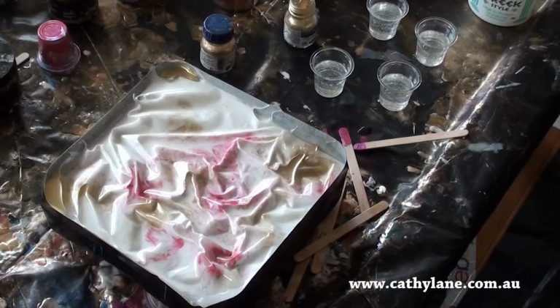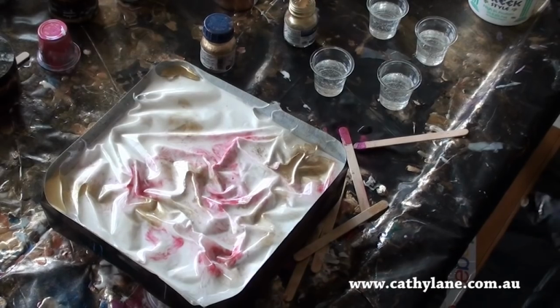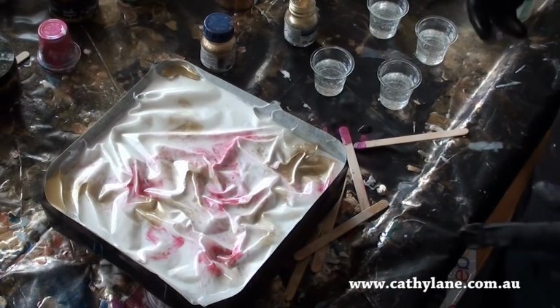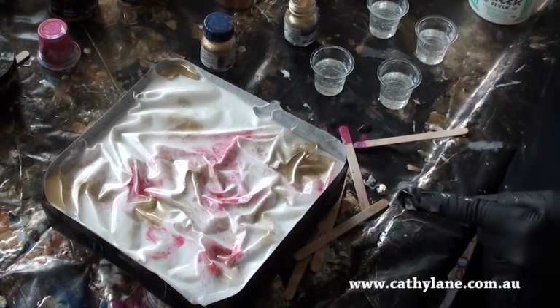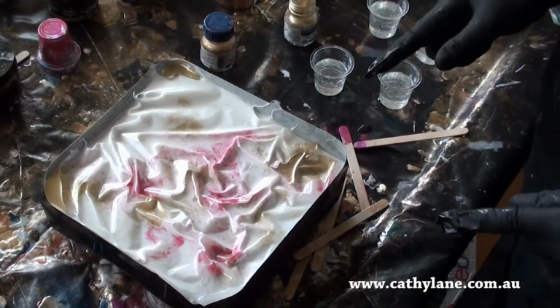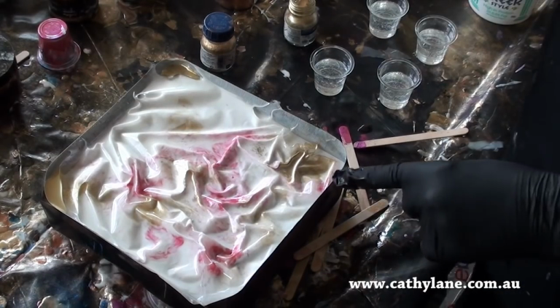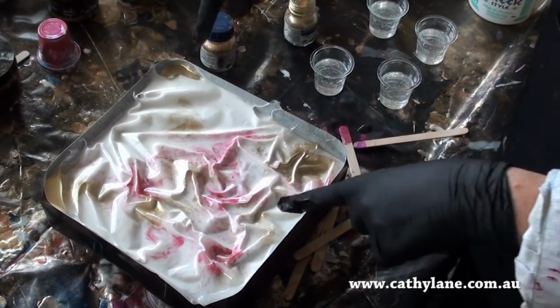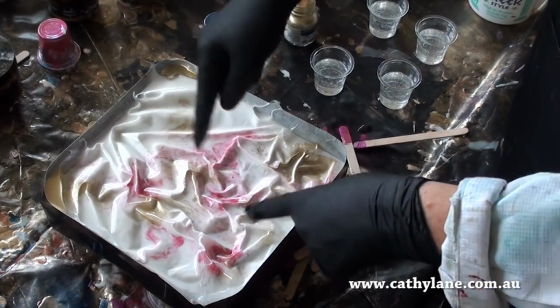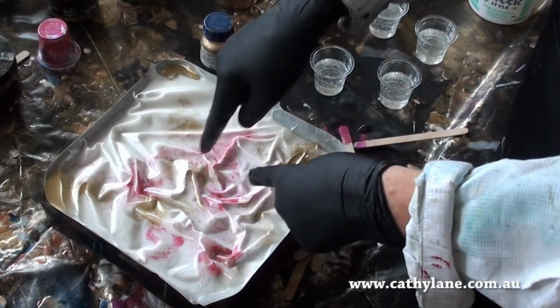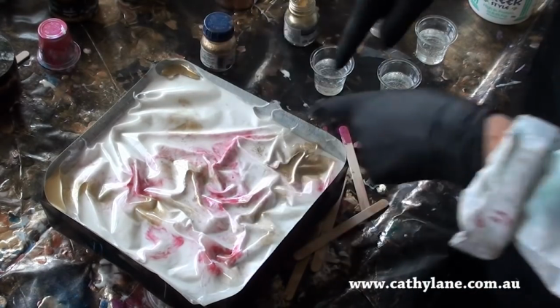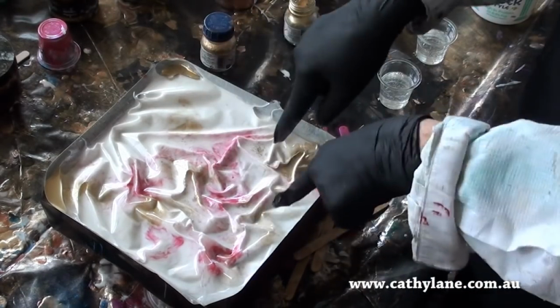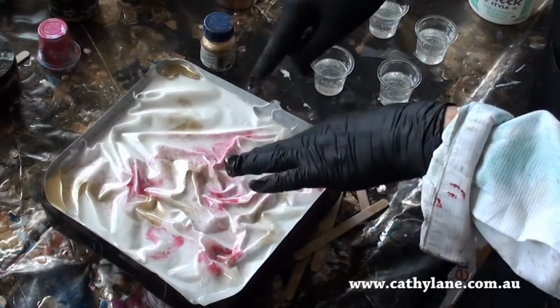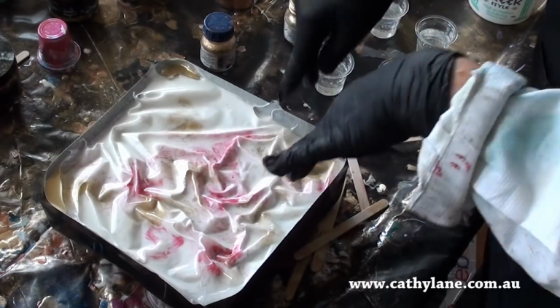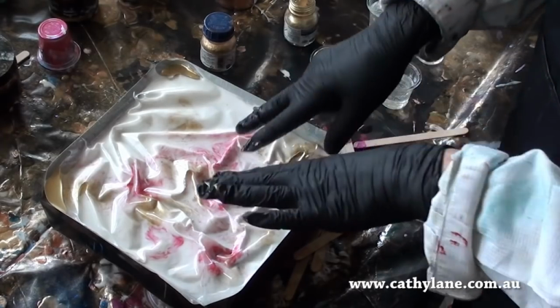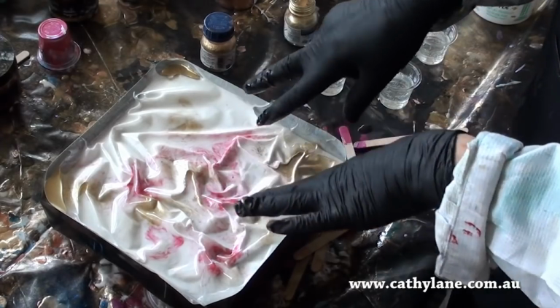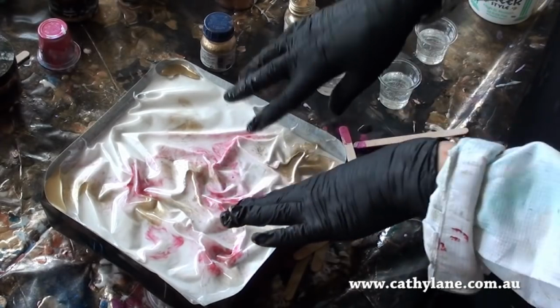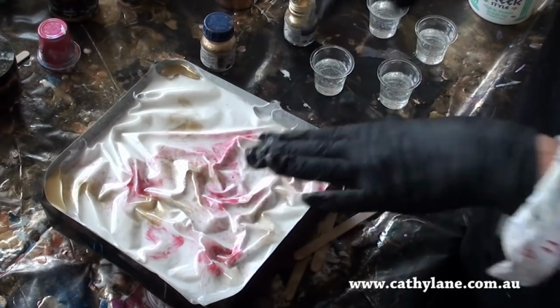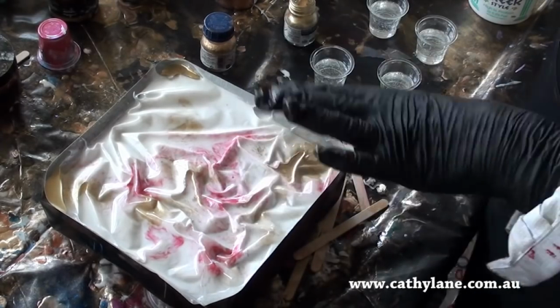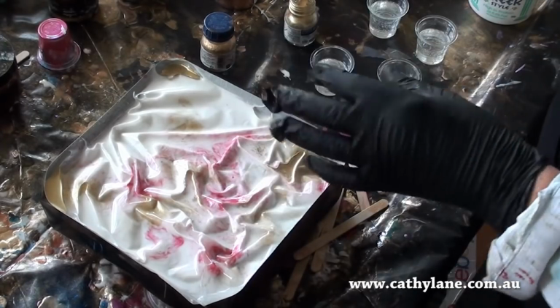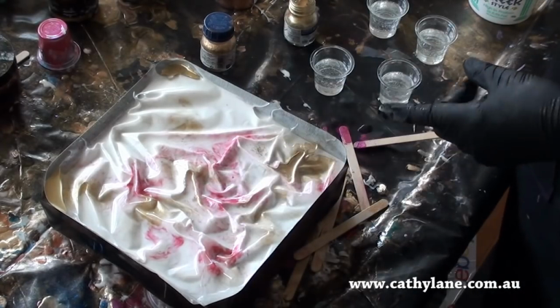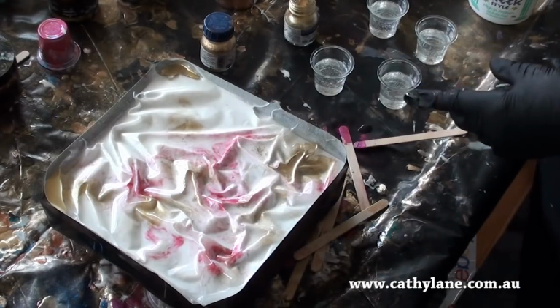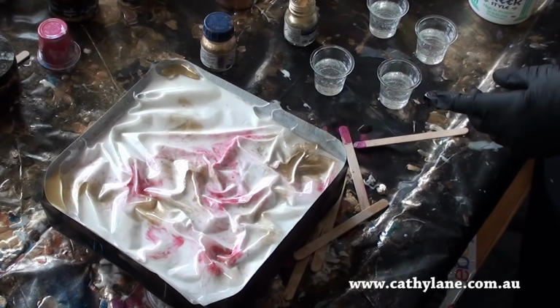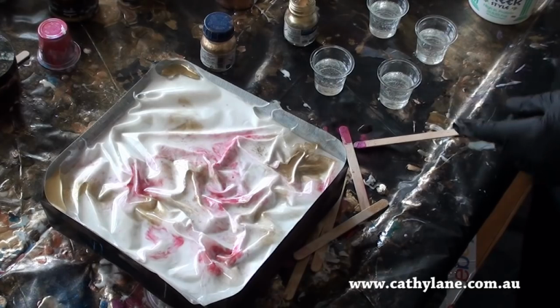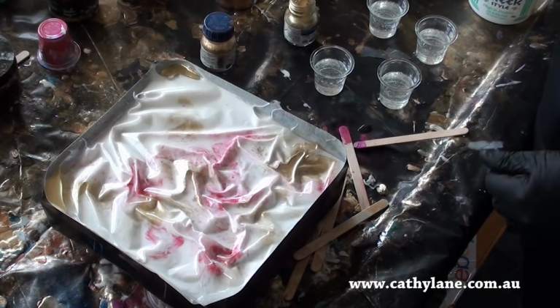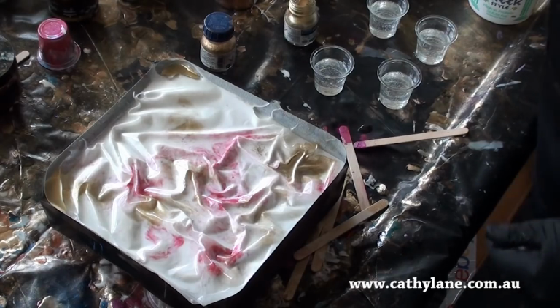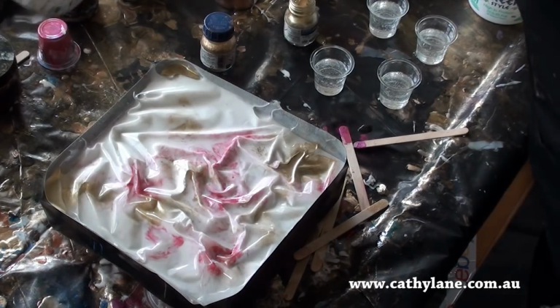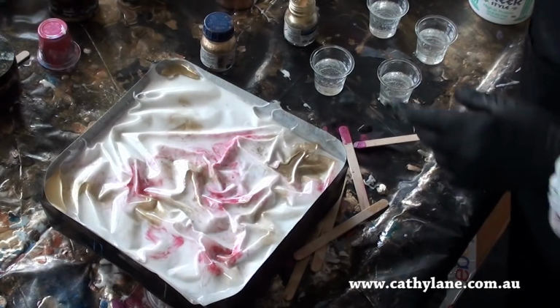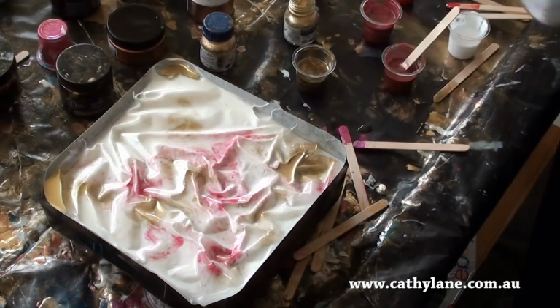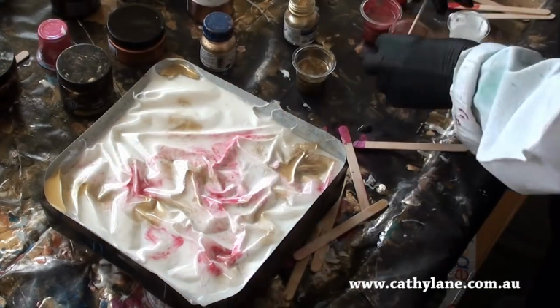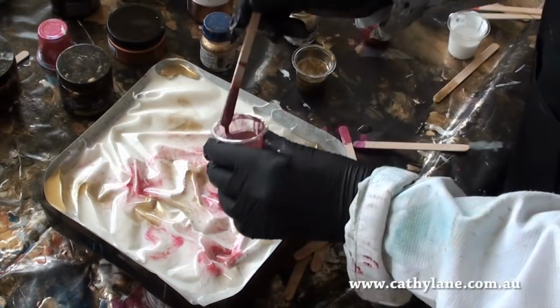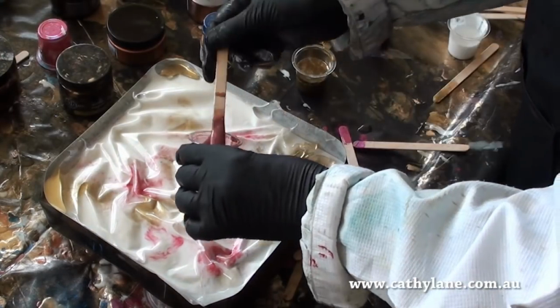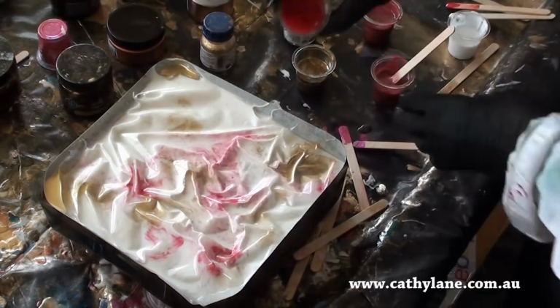I'm working on my little experiment again. I'm going to do some little tonal fills inside those recesses where the folds are, just using various colours.